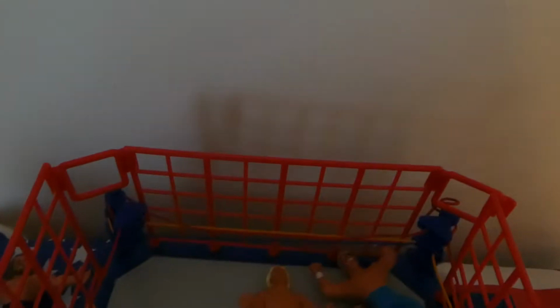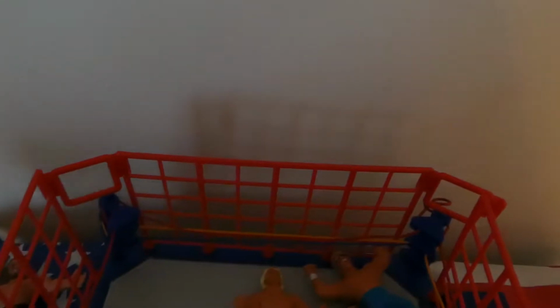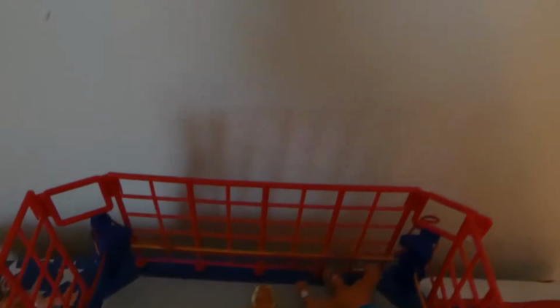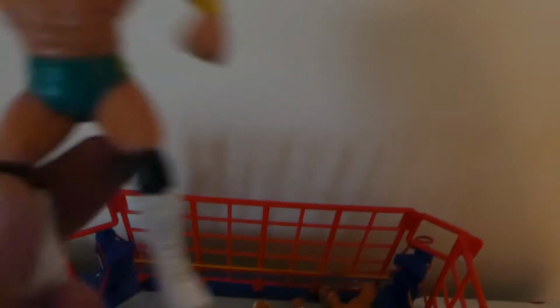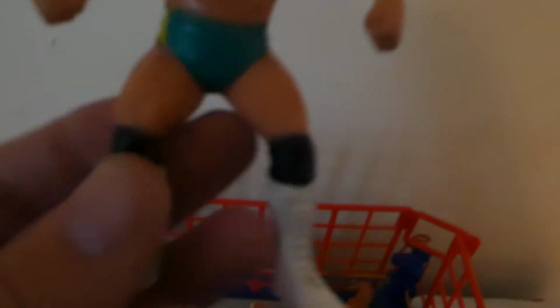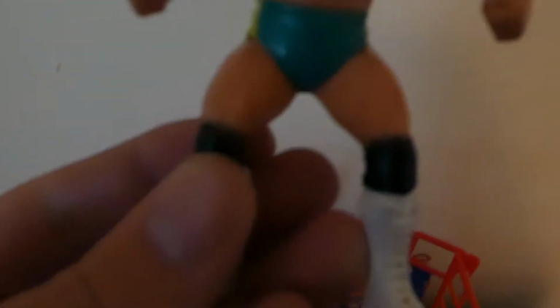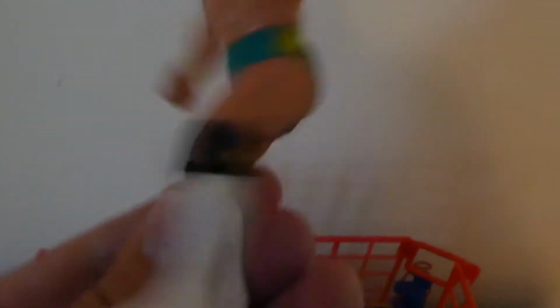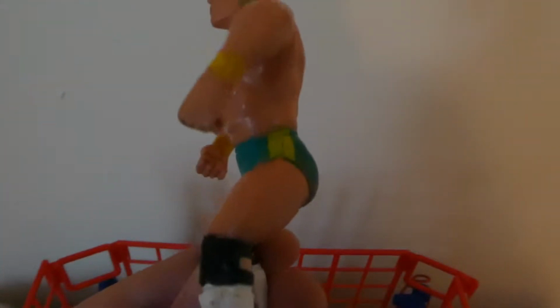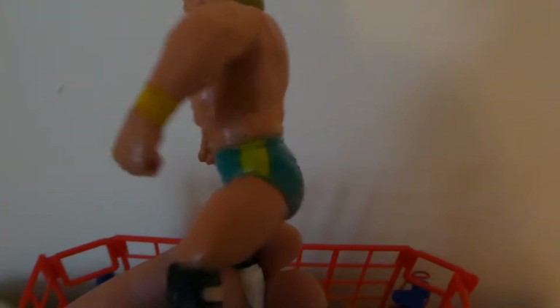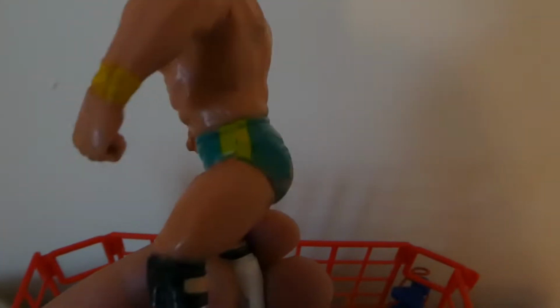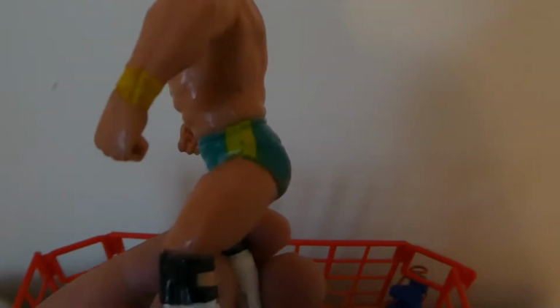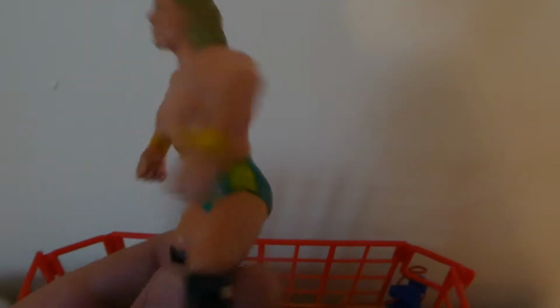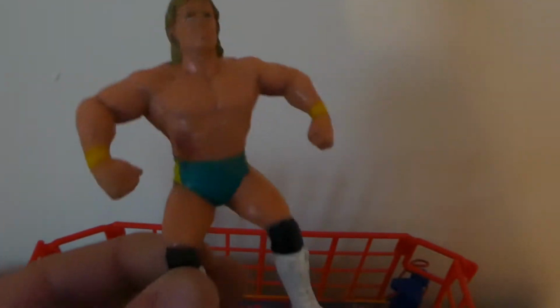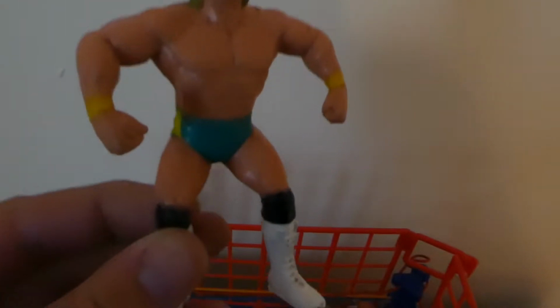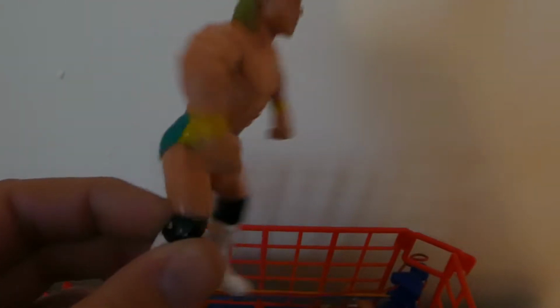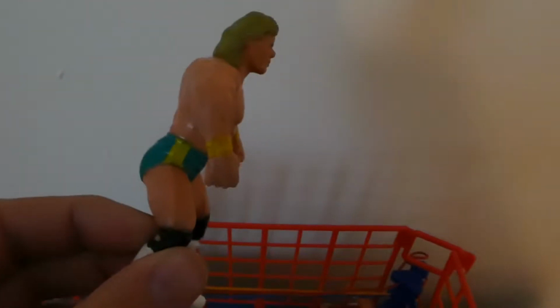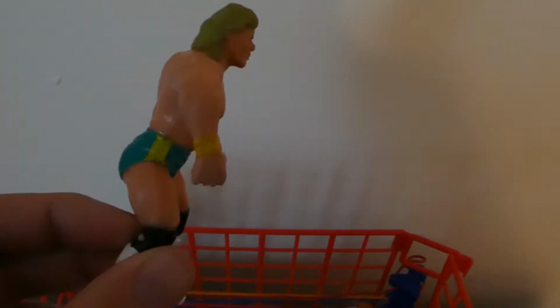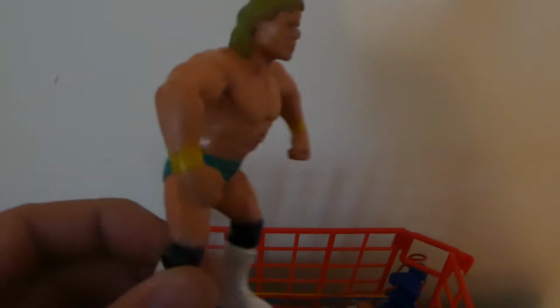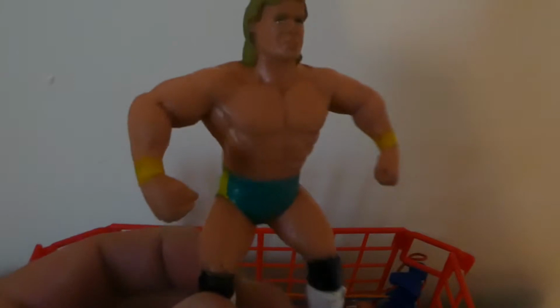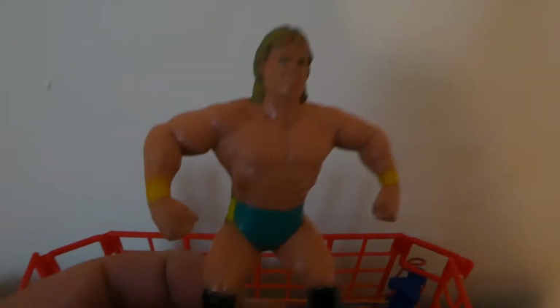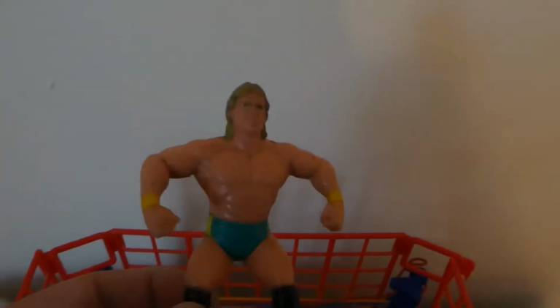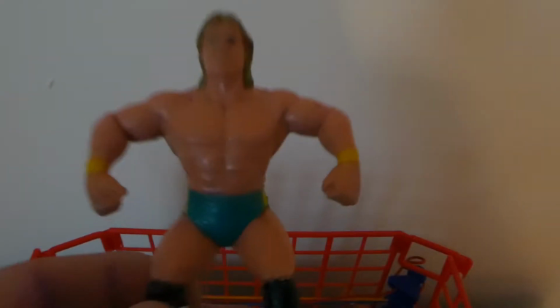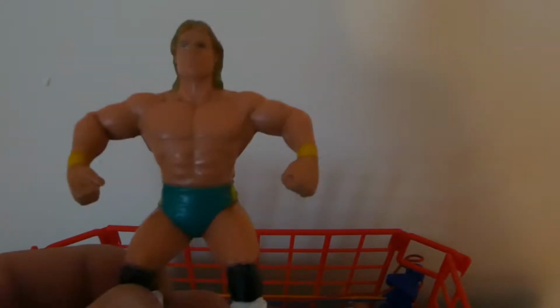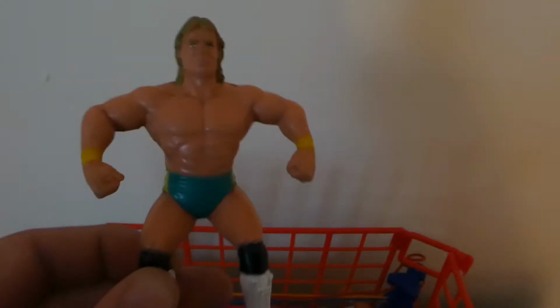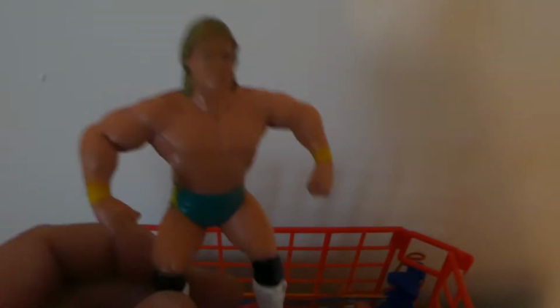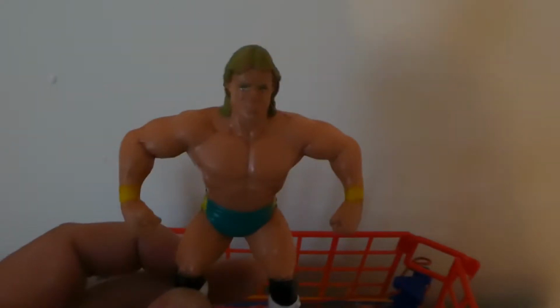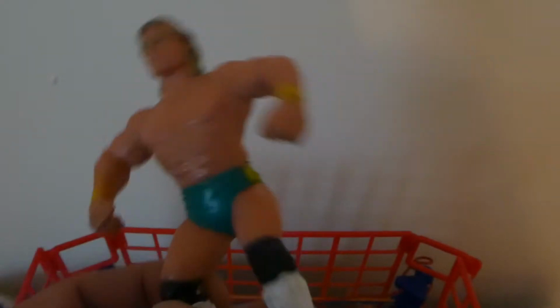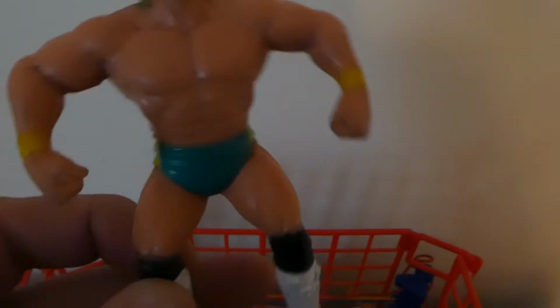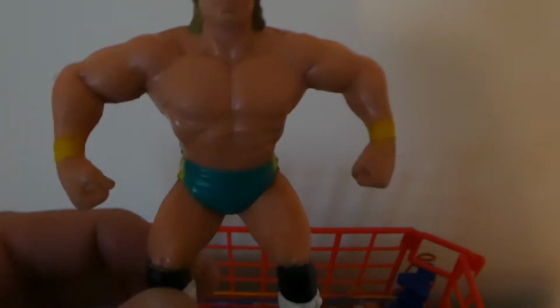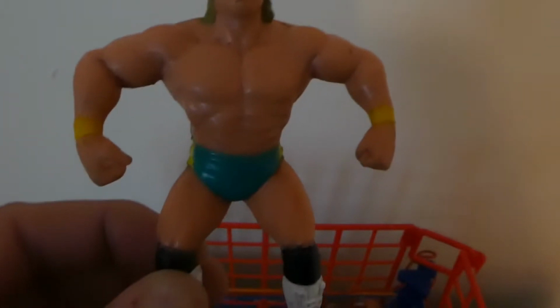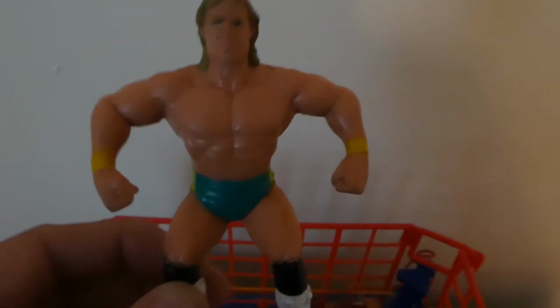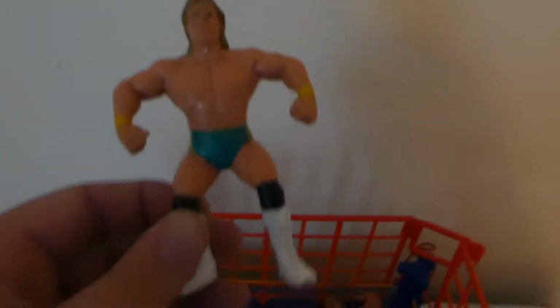More UK exclusives. I'm told this is a UK exclusive Lex Luger with the green trunks and yellow wristbands. Quite a nice figure again, like the other ones.